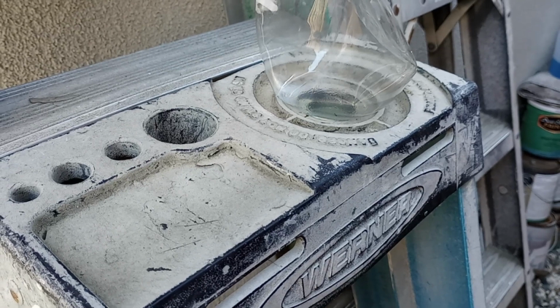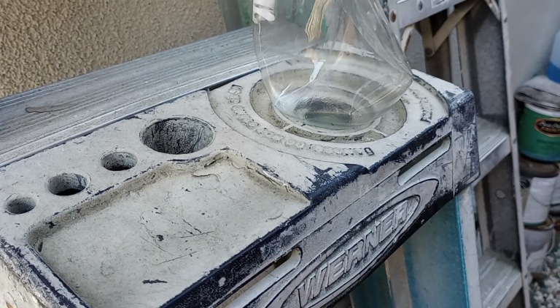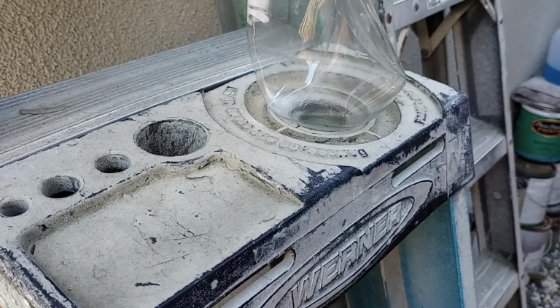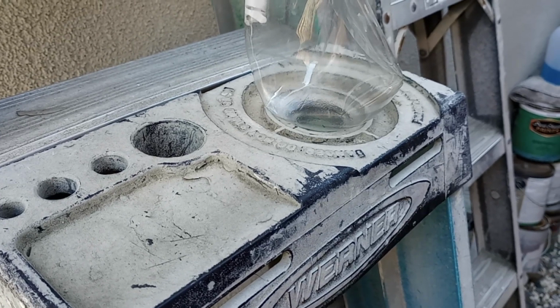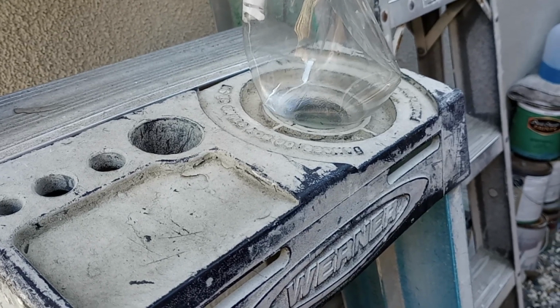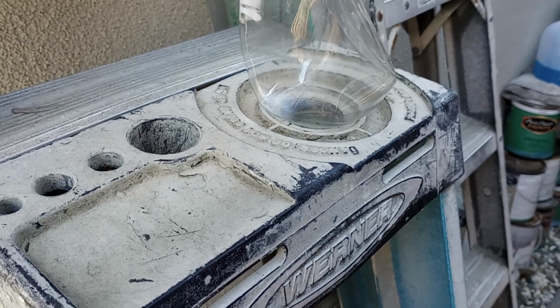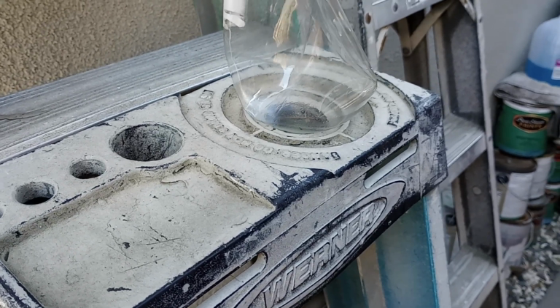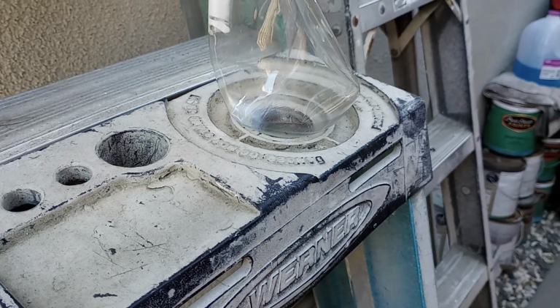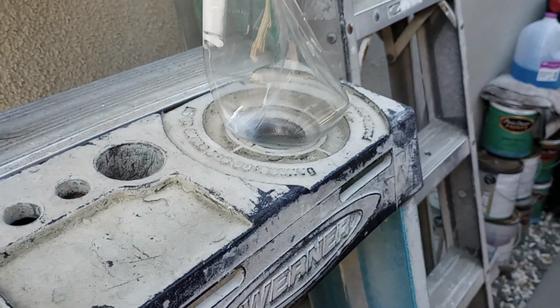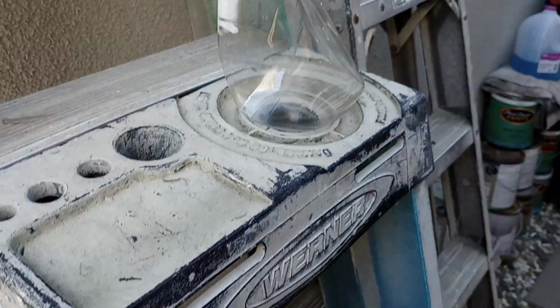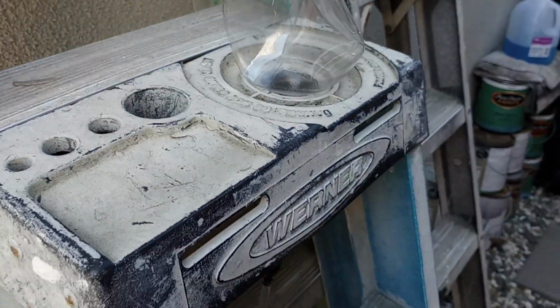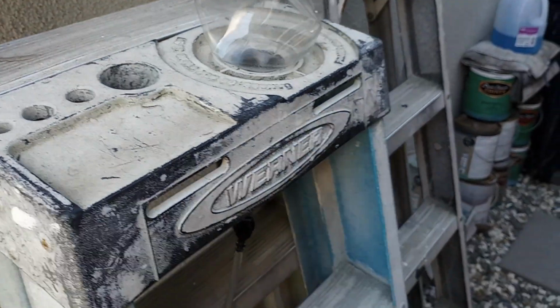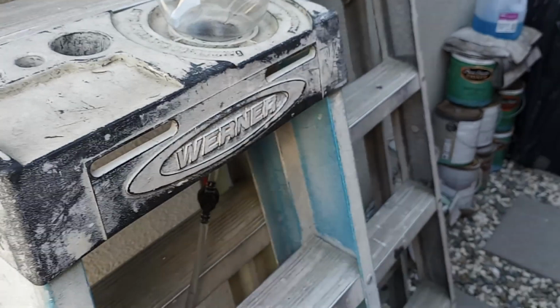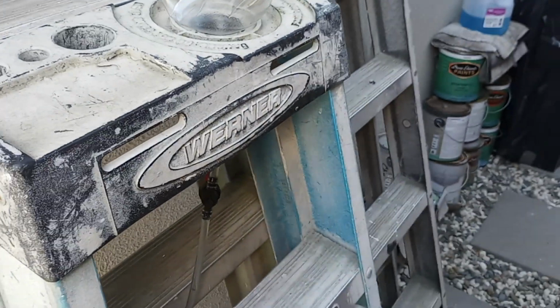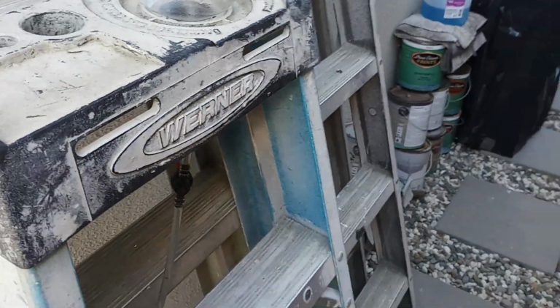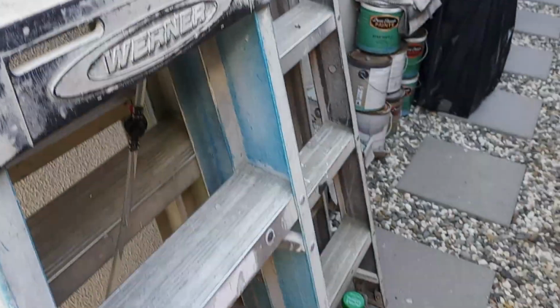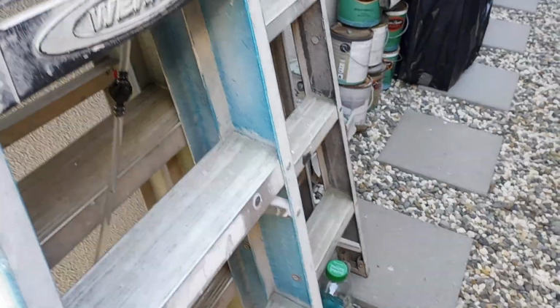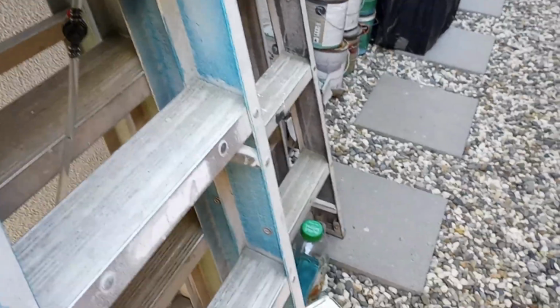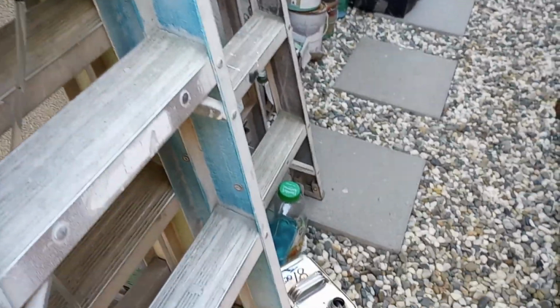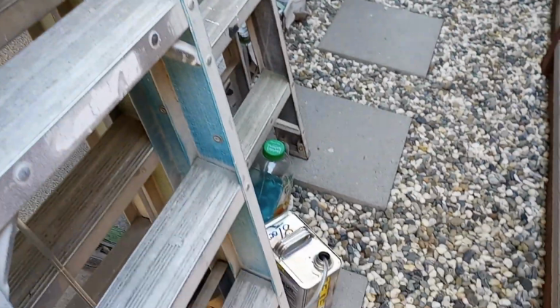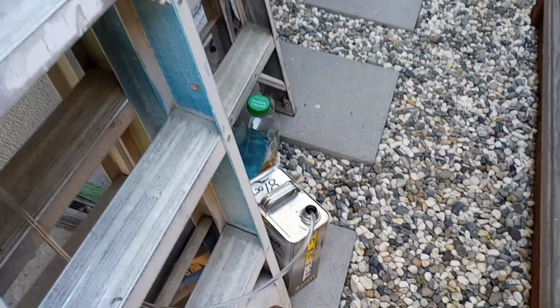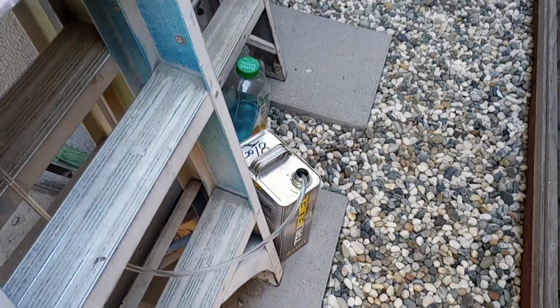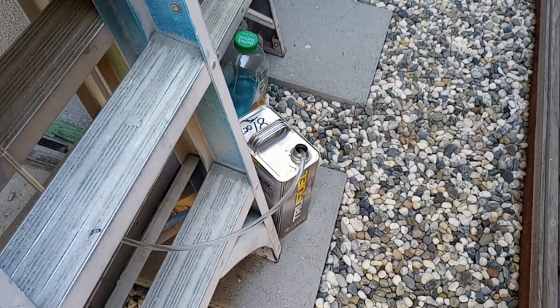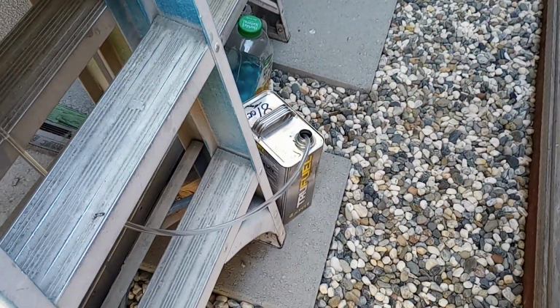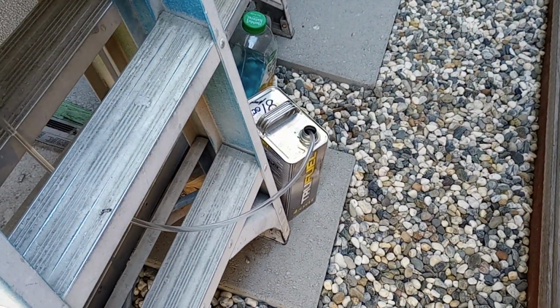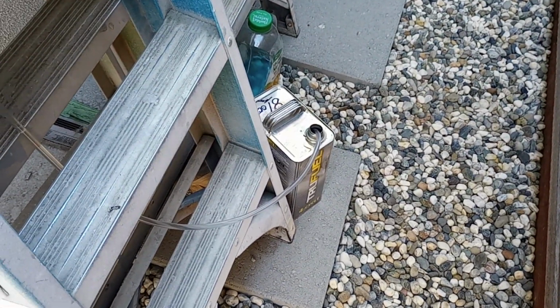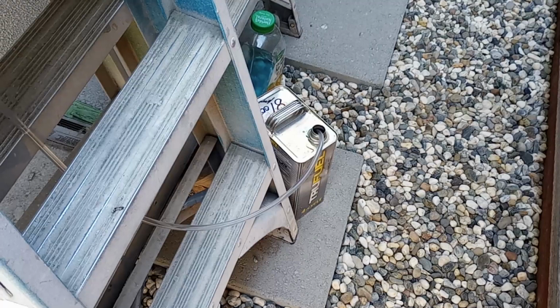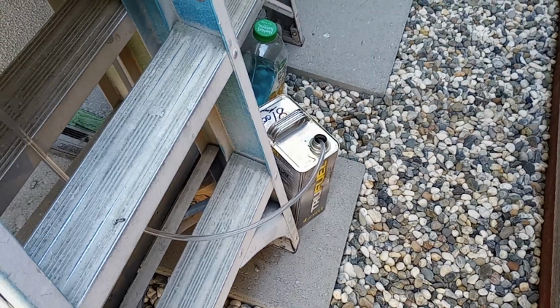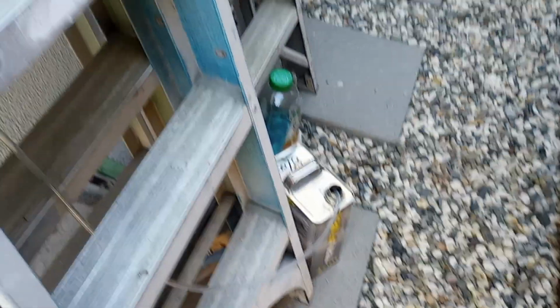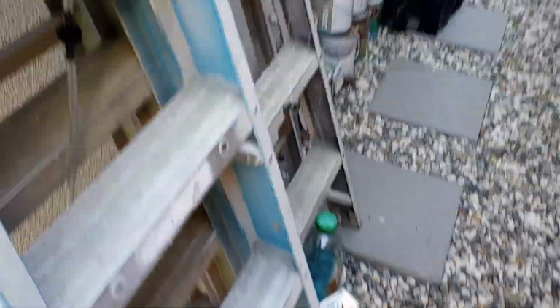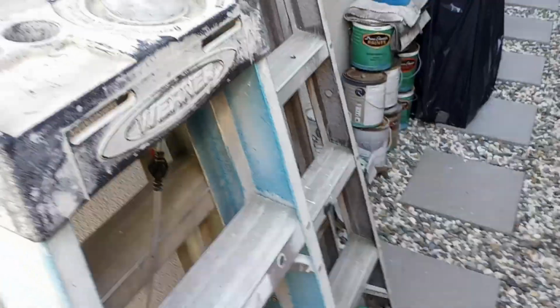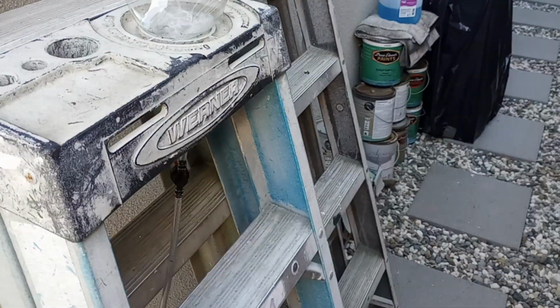Once that drains down into that container, you've got ethanol-free fuel. Piece of cake, easy as pie. Okay, talk to you later.